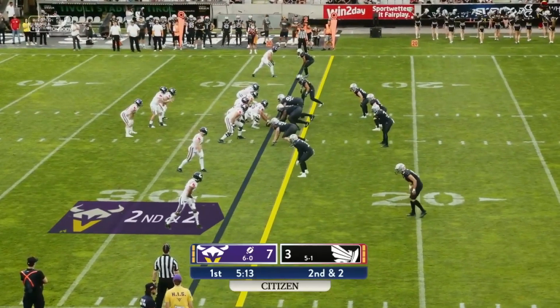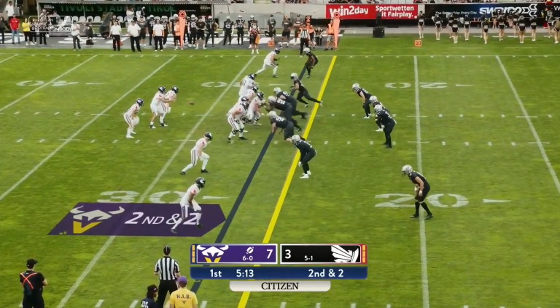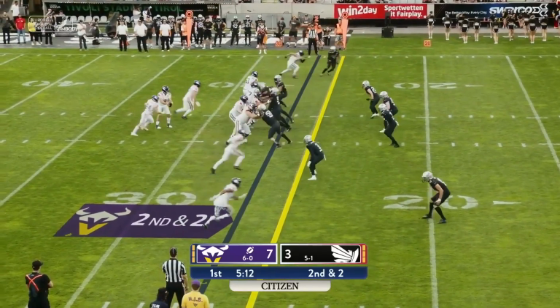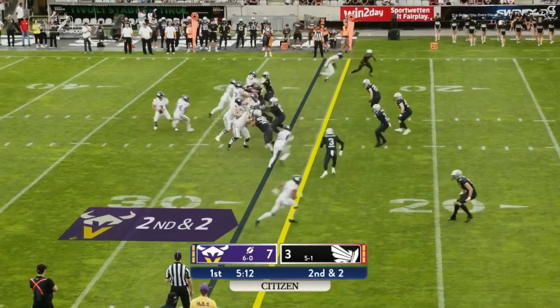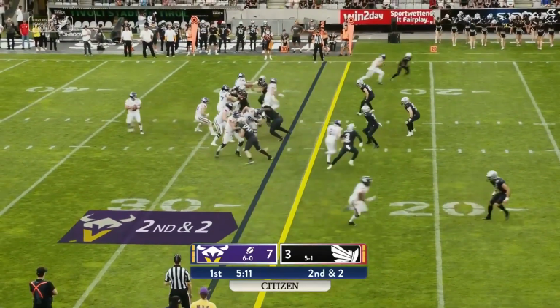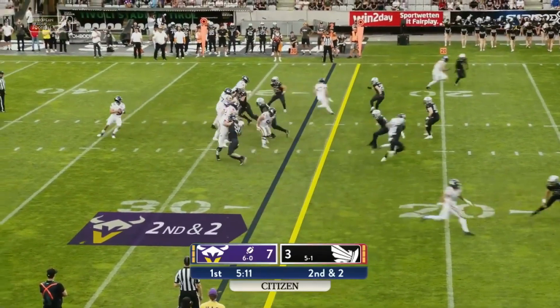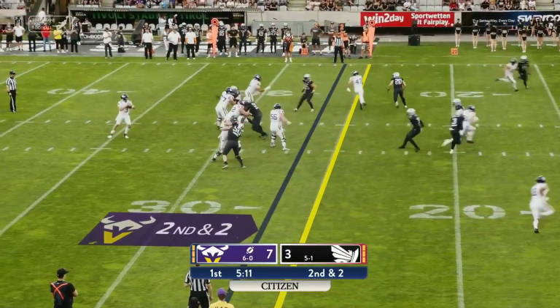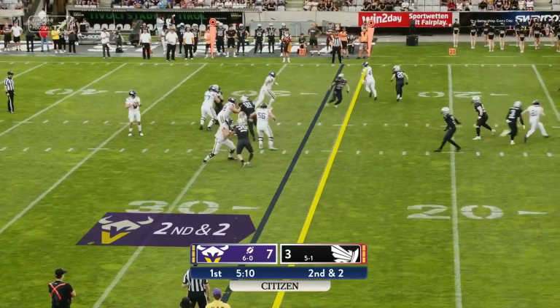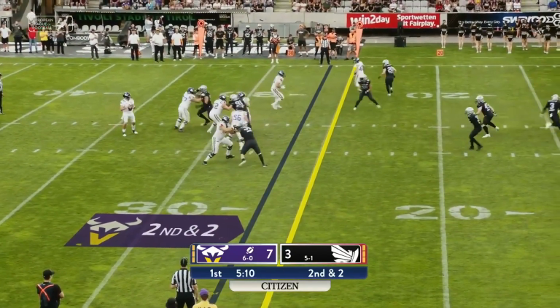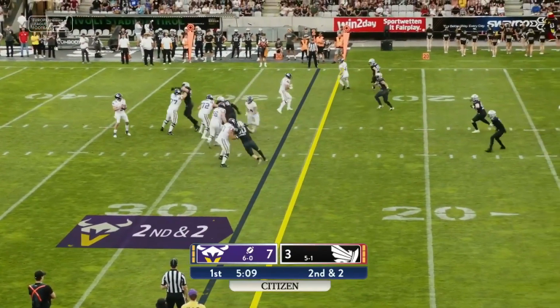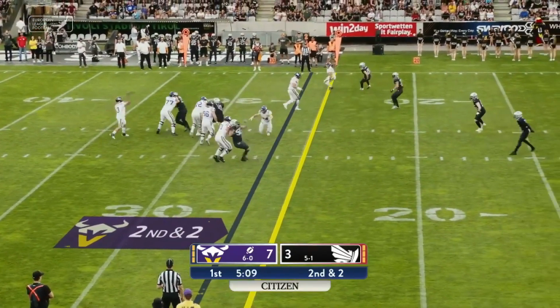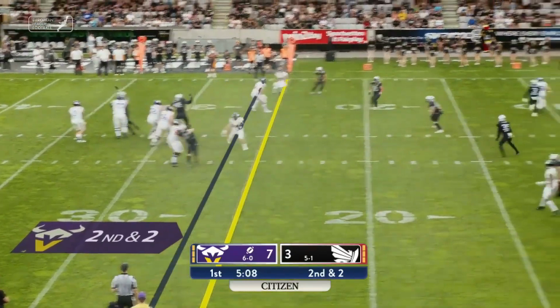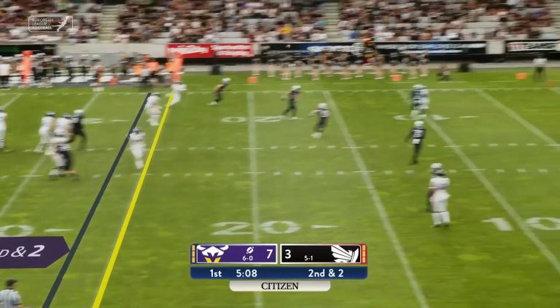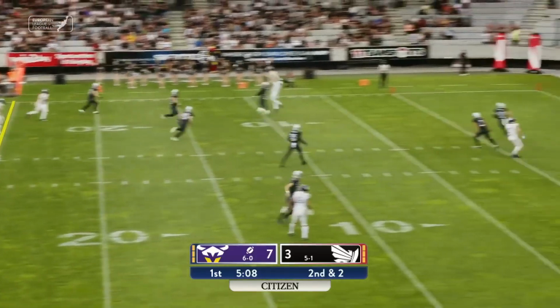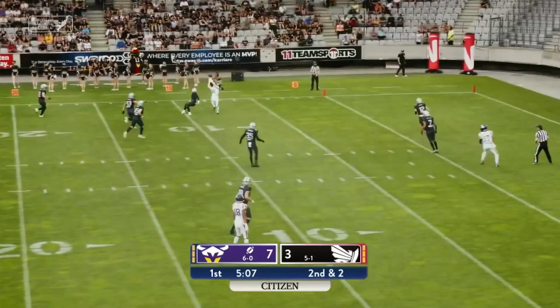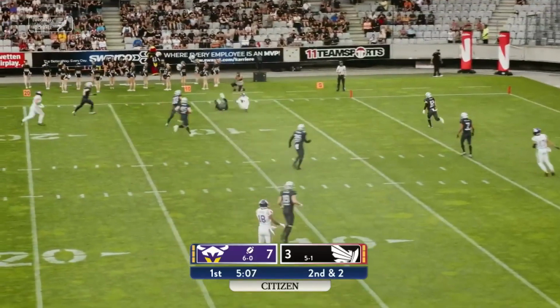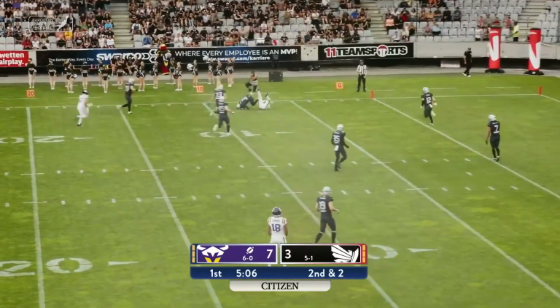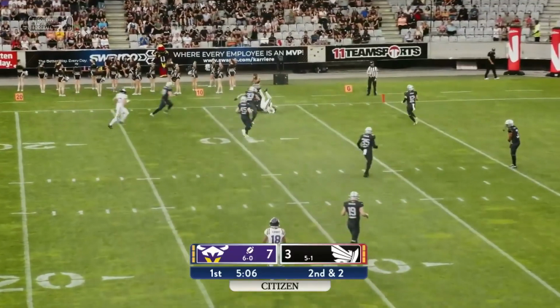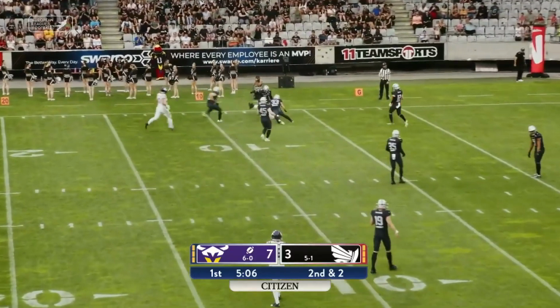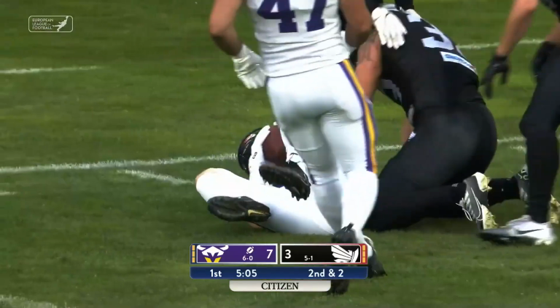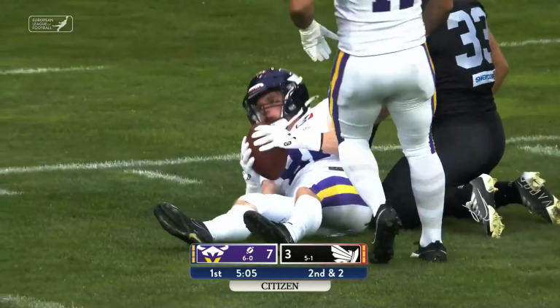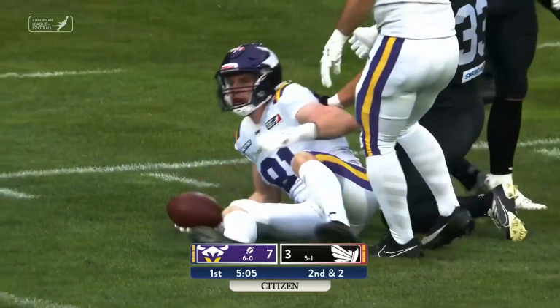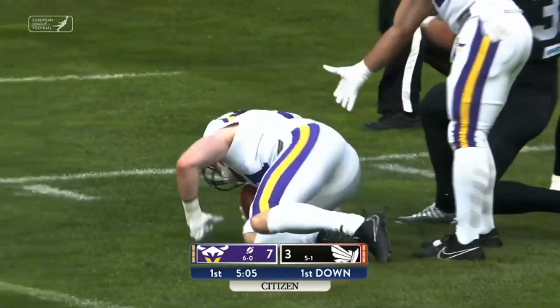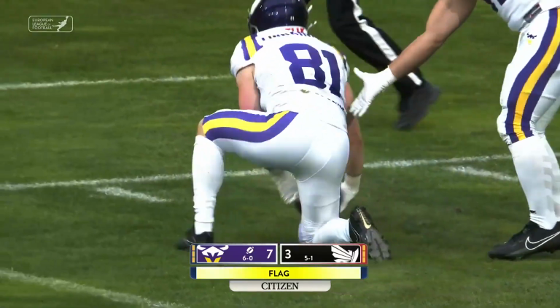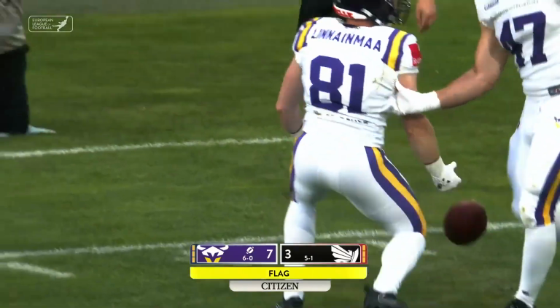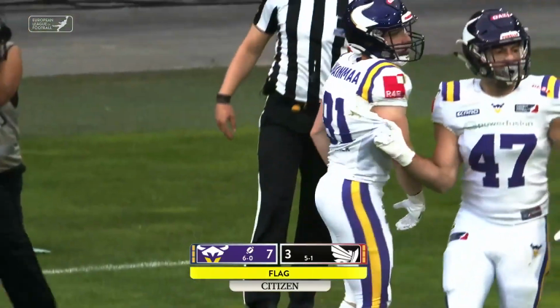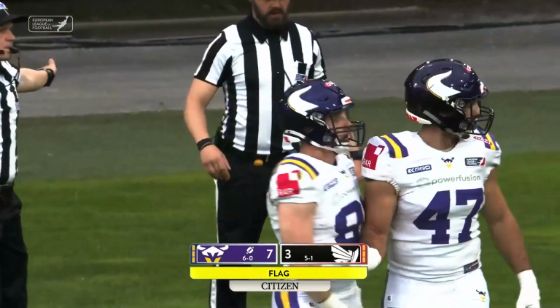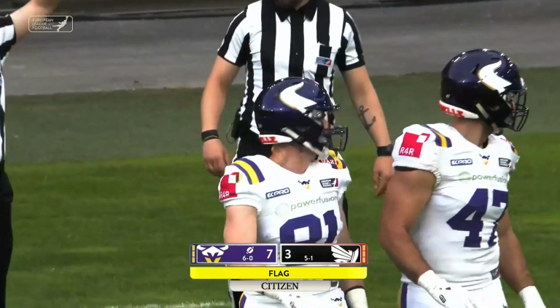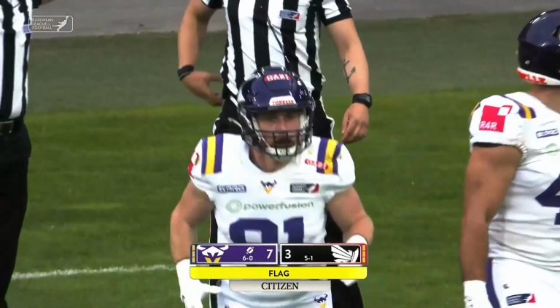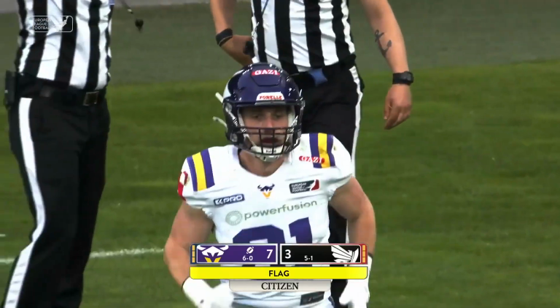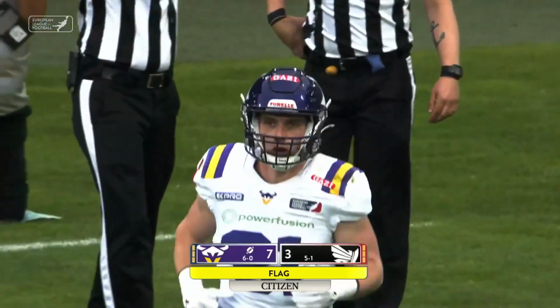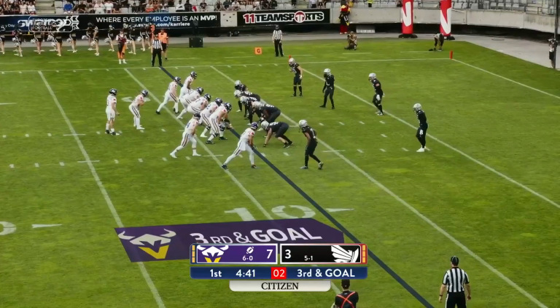20 personnel for the Vikings. Play fake. Holmes has all kinds of time, goes to the air — got it, it's caught. A correction: that is Kimi Lianema down there.